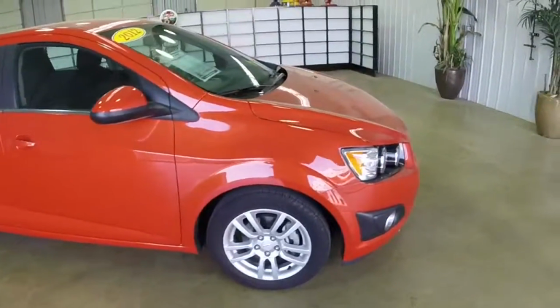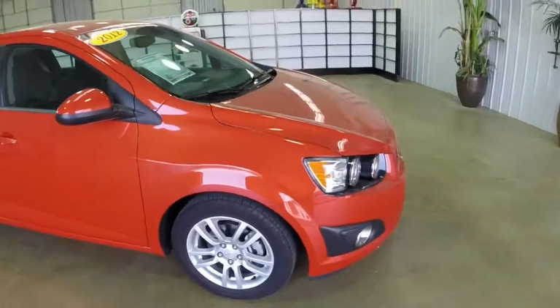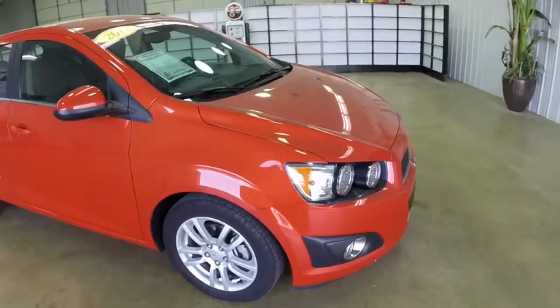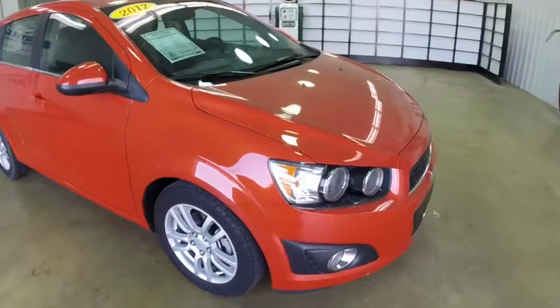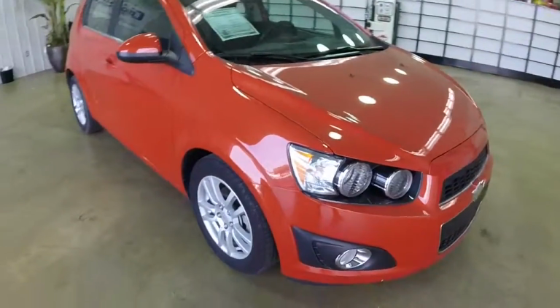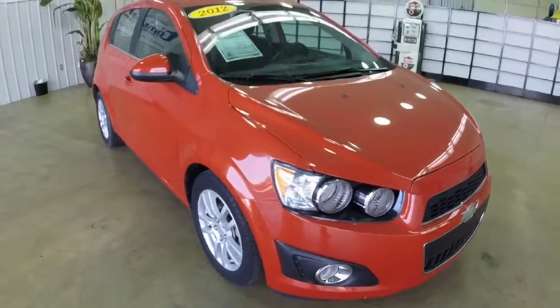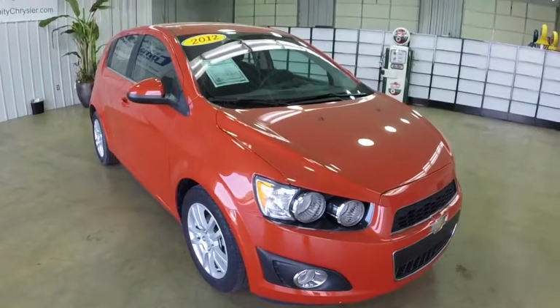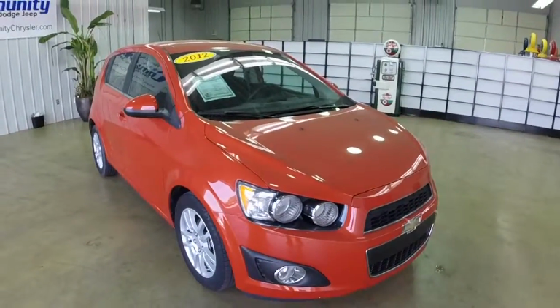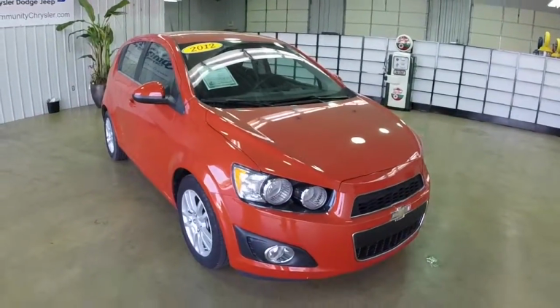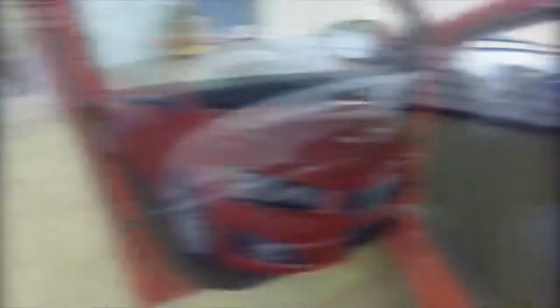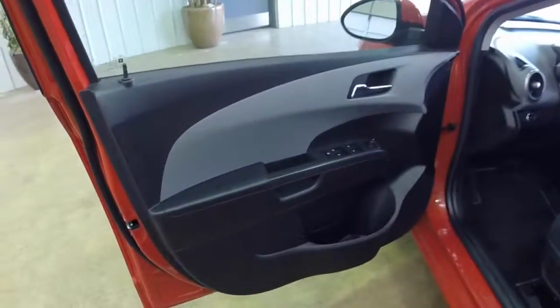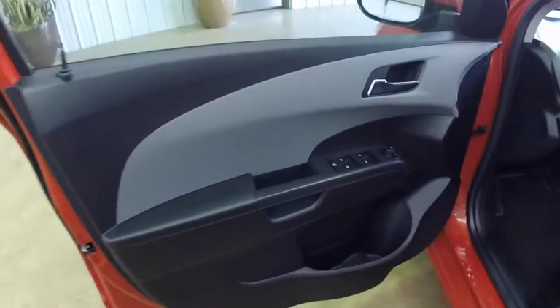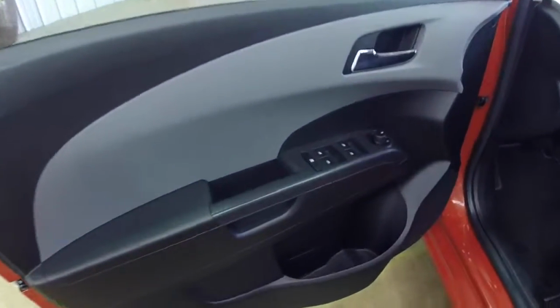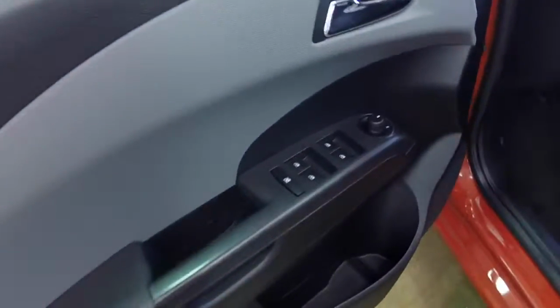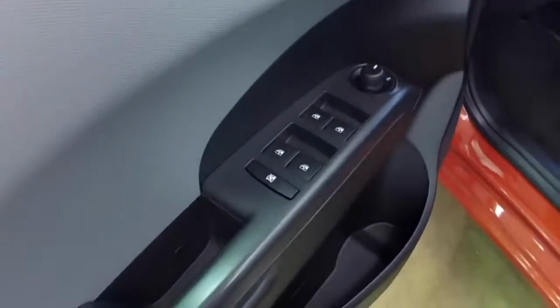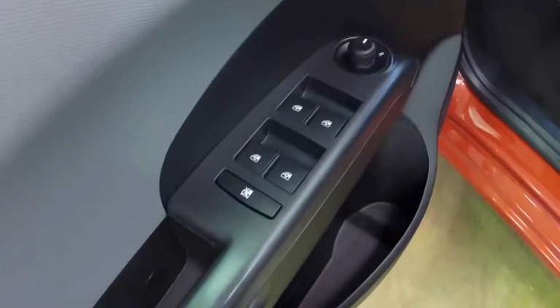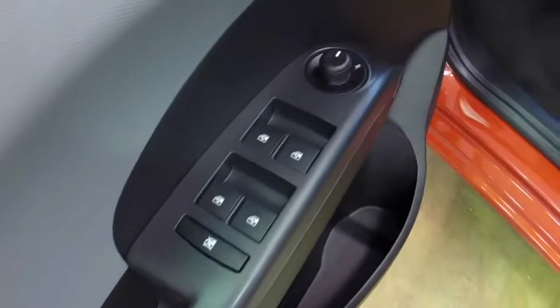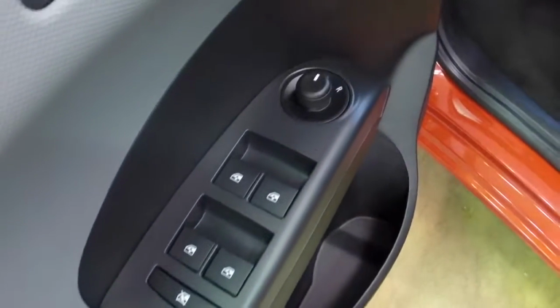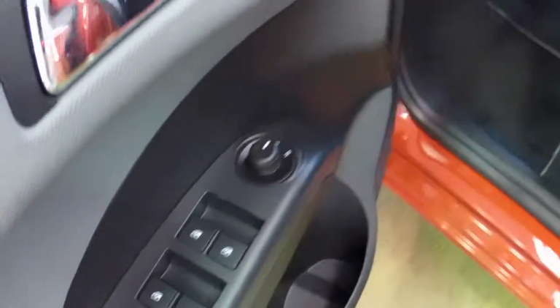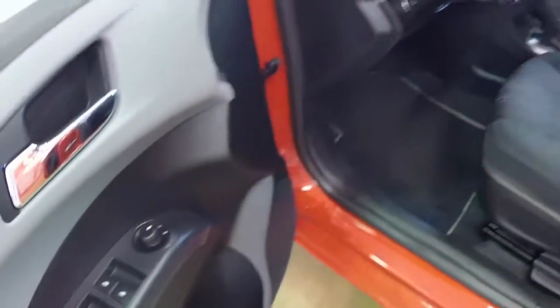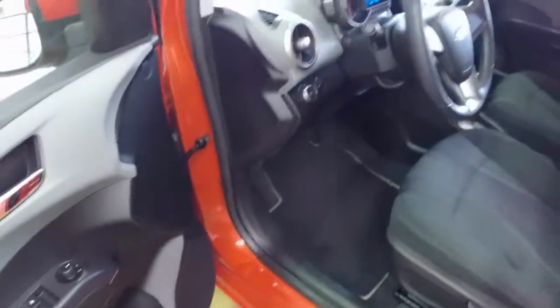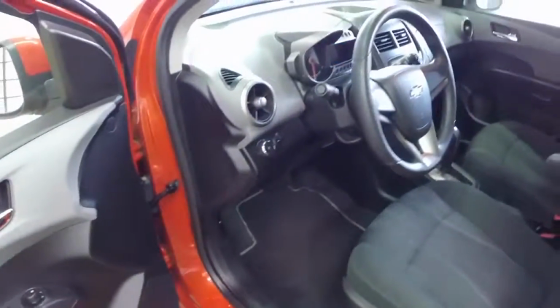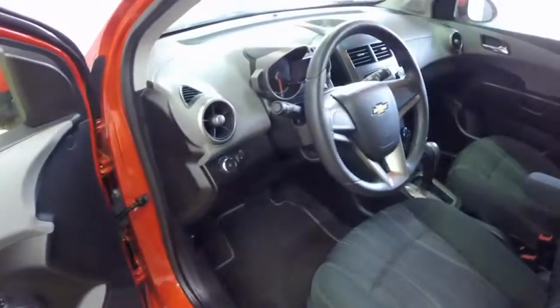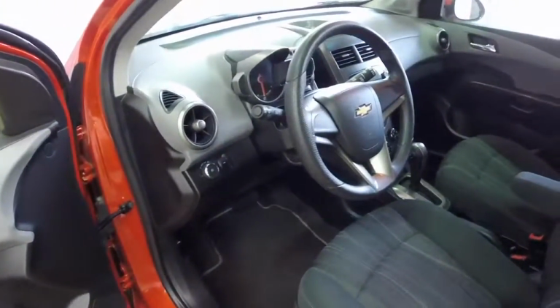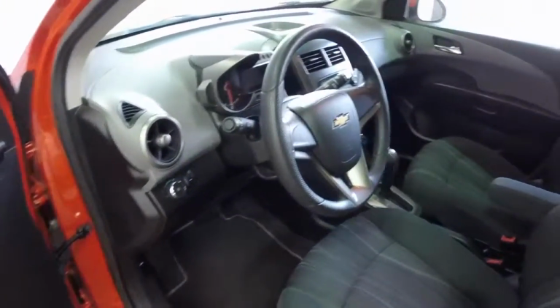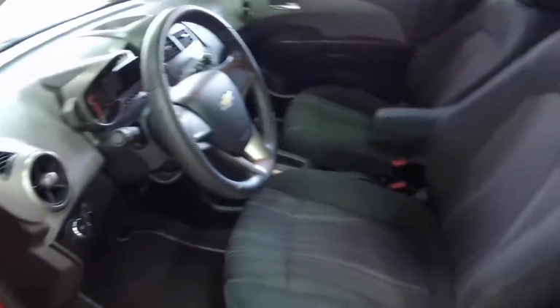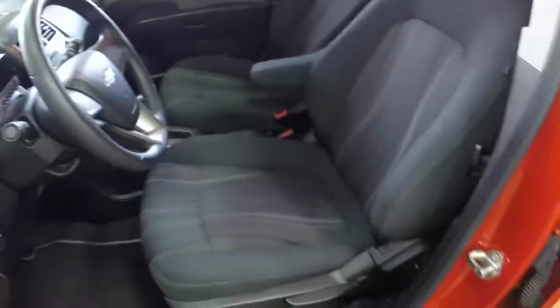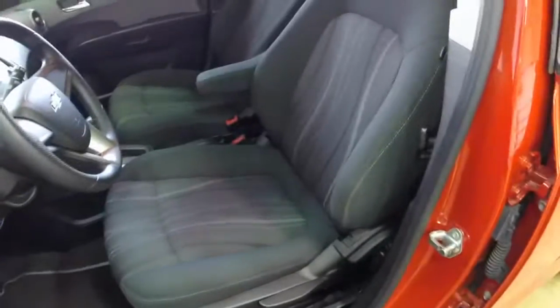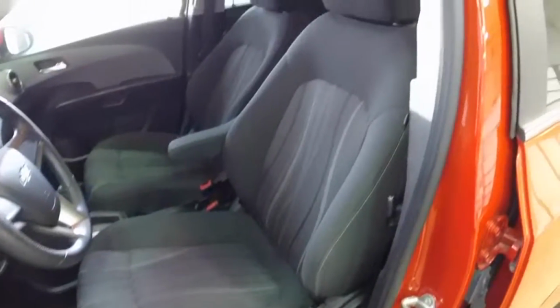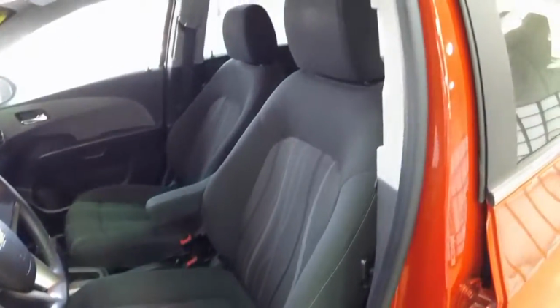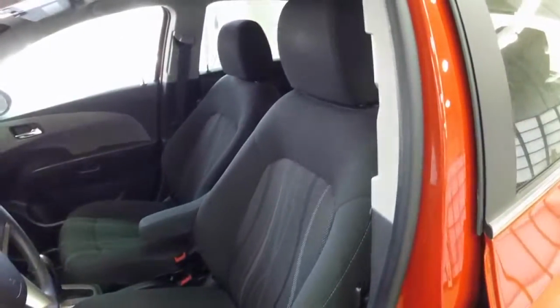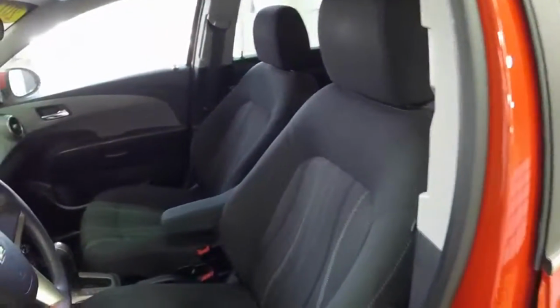Let's take a look at the interior, shall we? Inside we have power windows, power mirrors, power door locks, manual adjustable seats, and automatic headlamps.